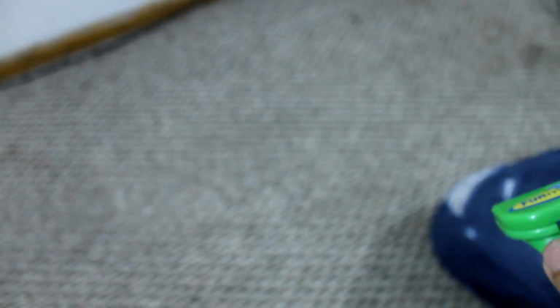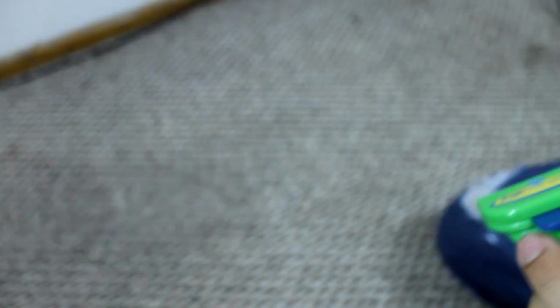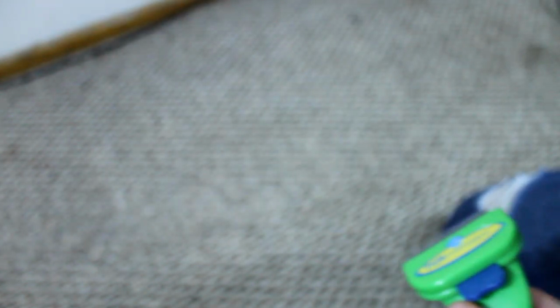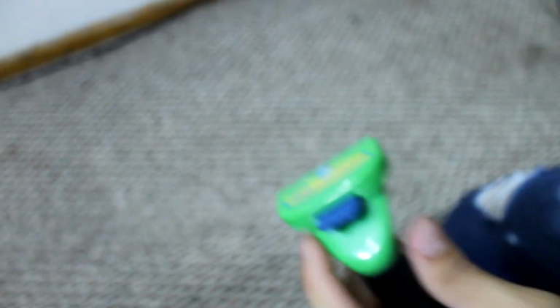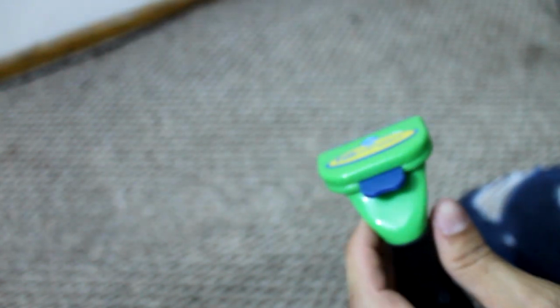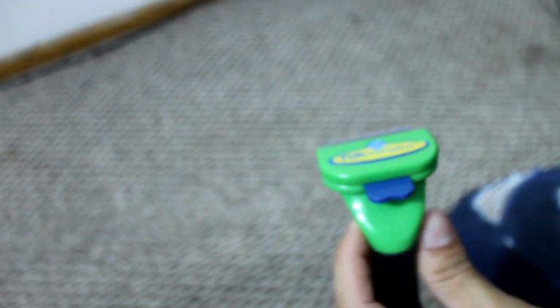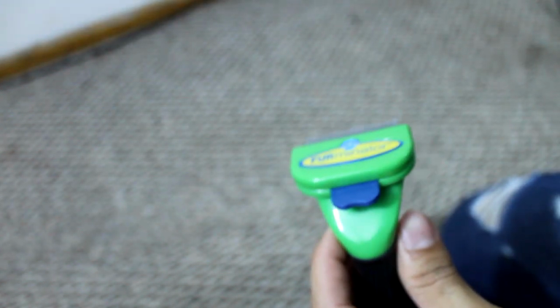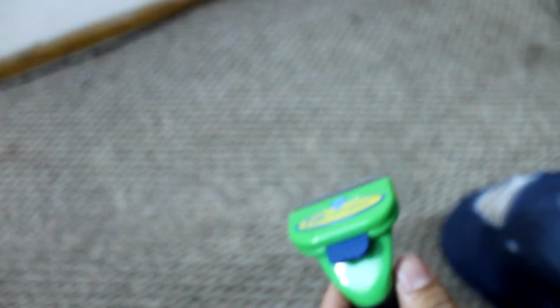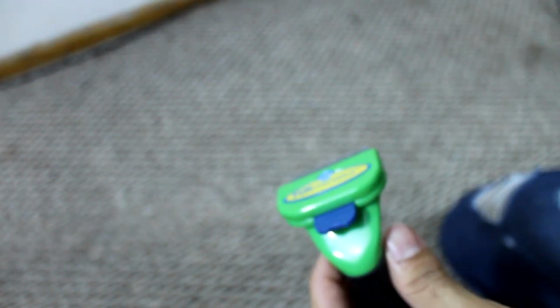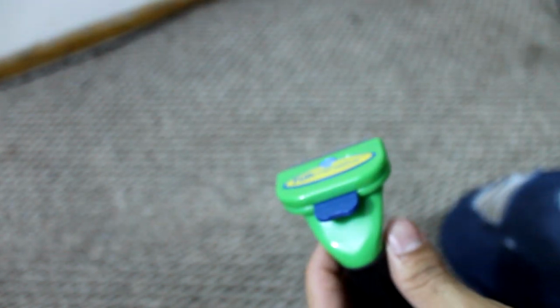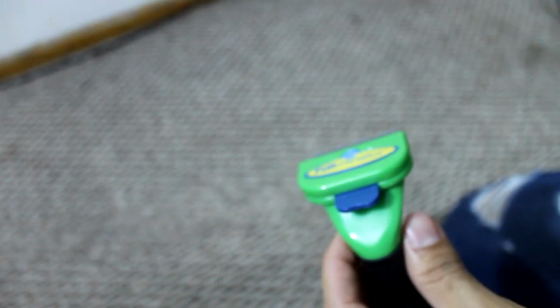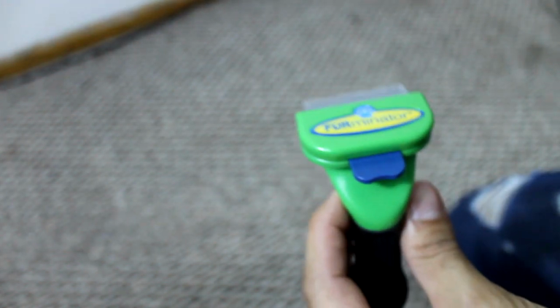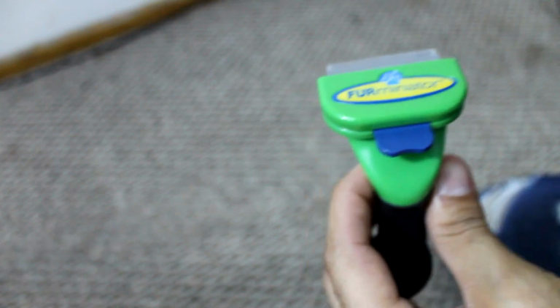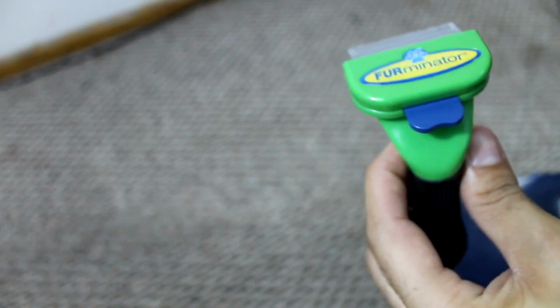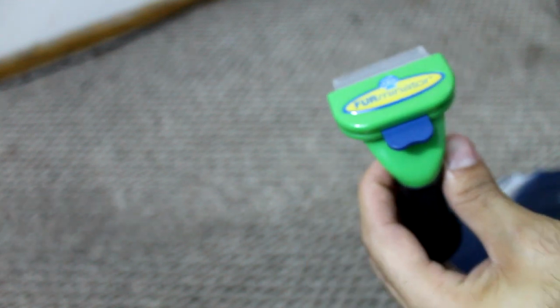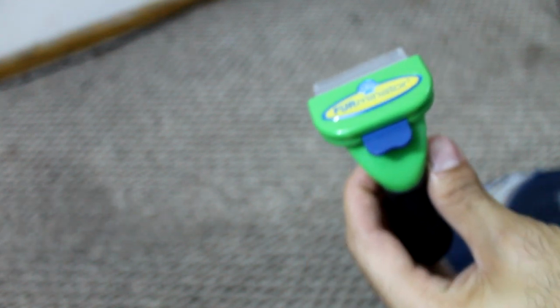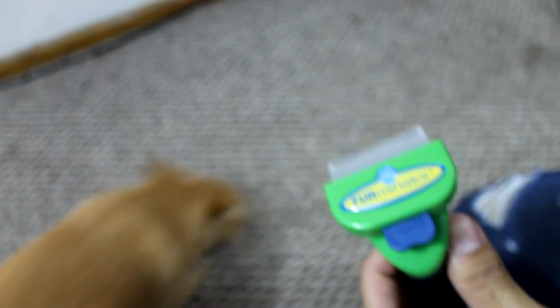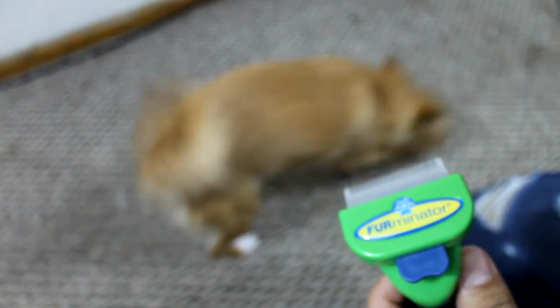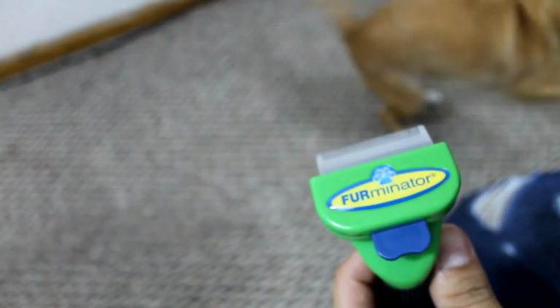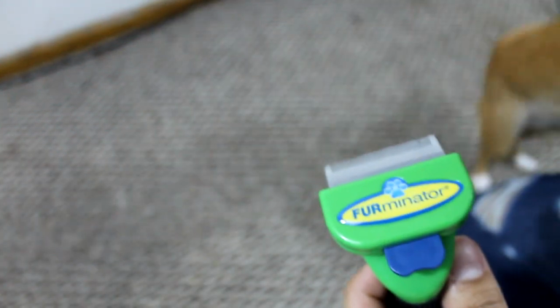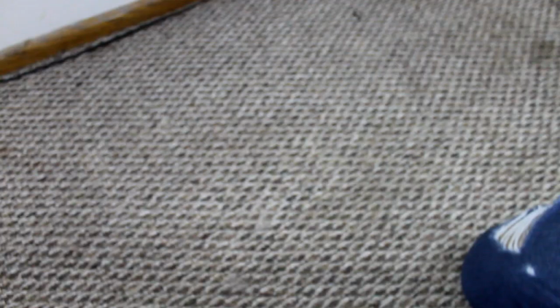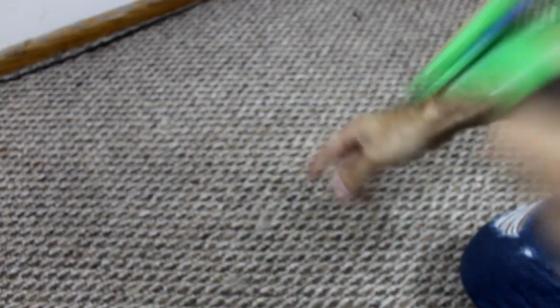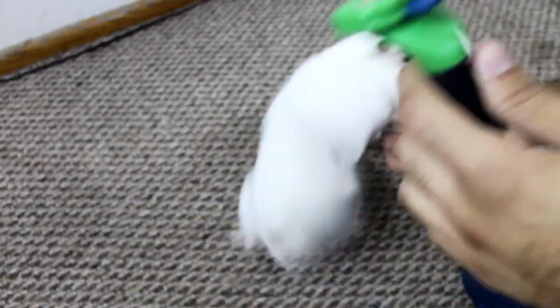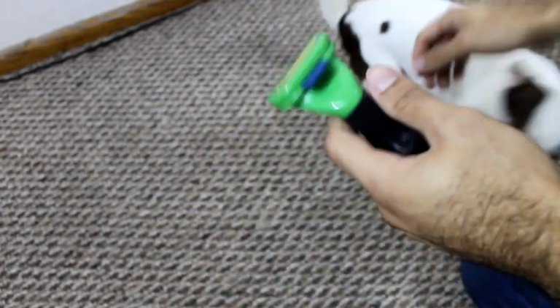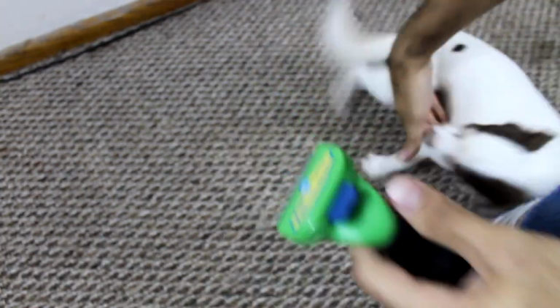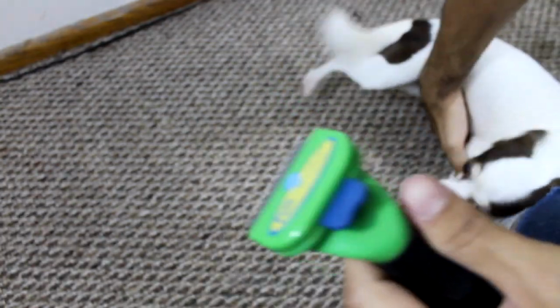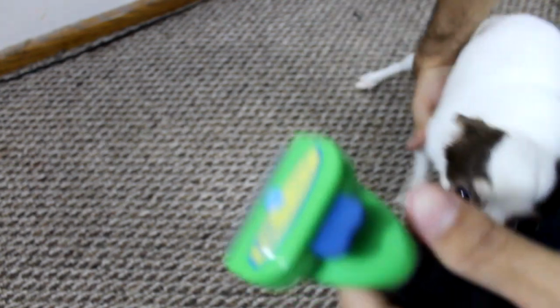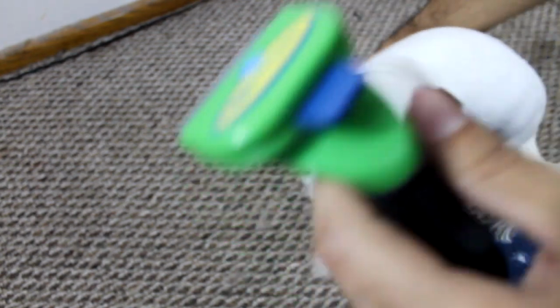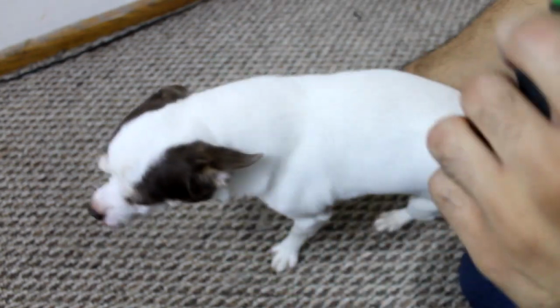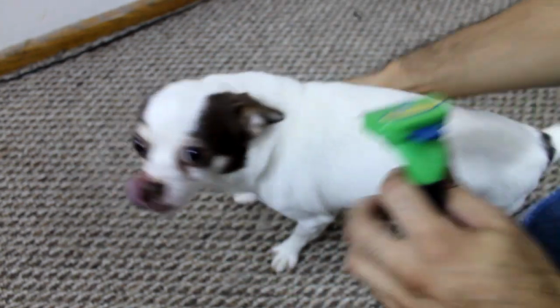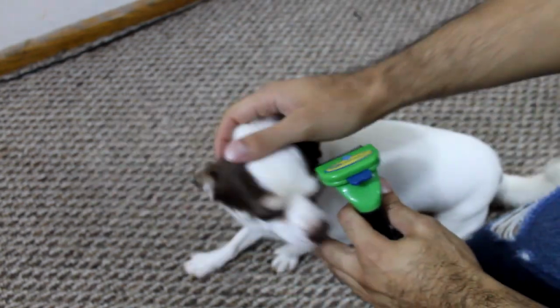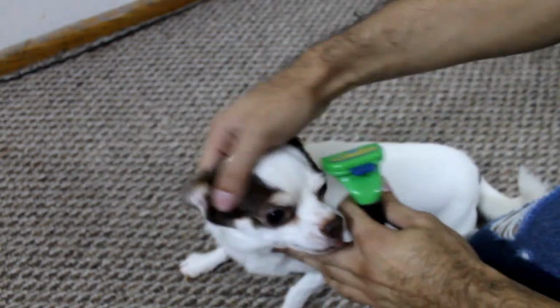Now I am going to get my other dog just in case you guys think she was wearing a weave. This is Chico. He is six years old.